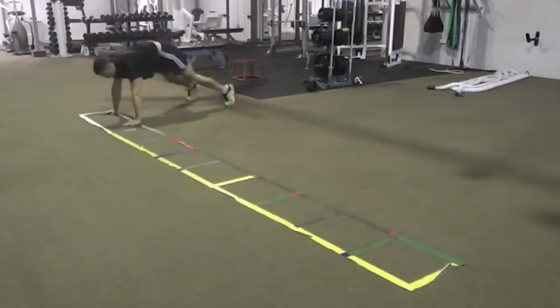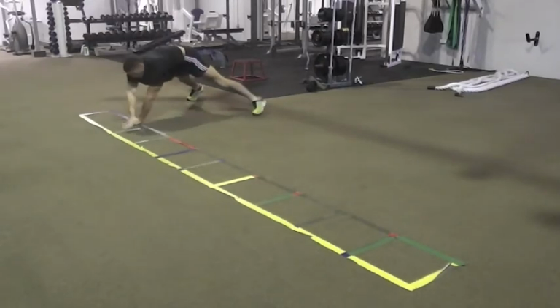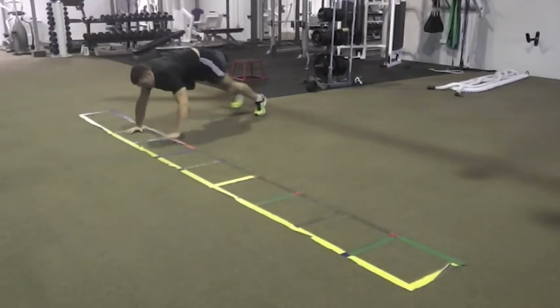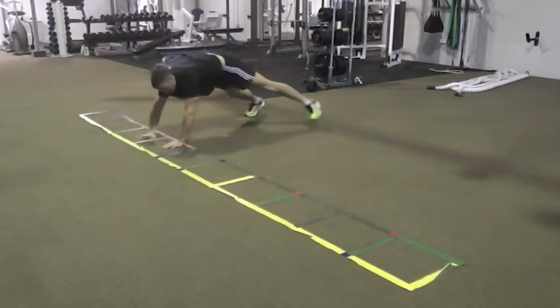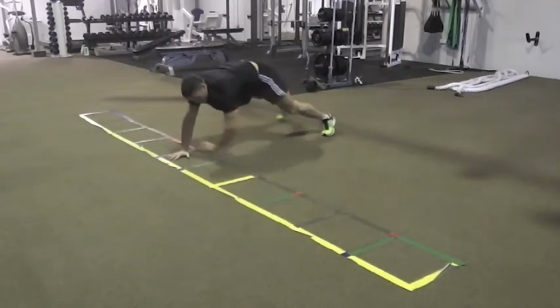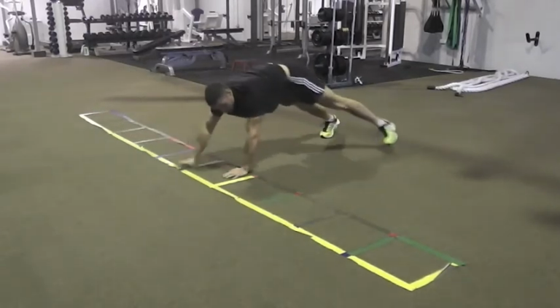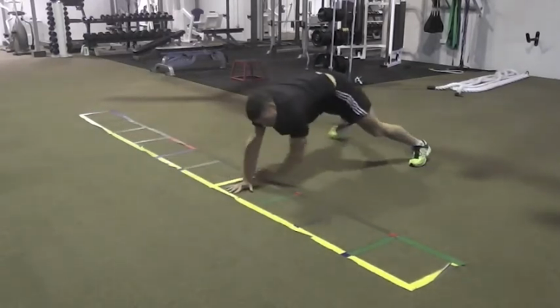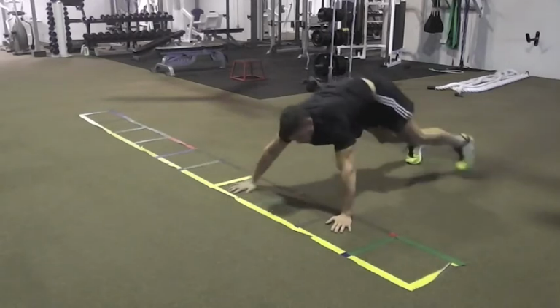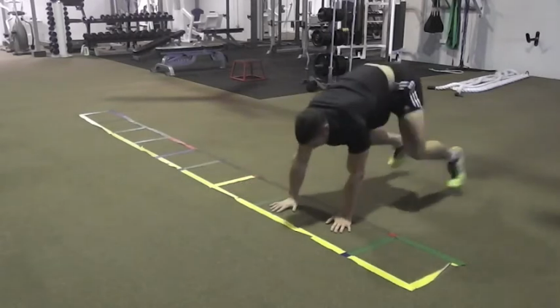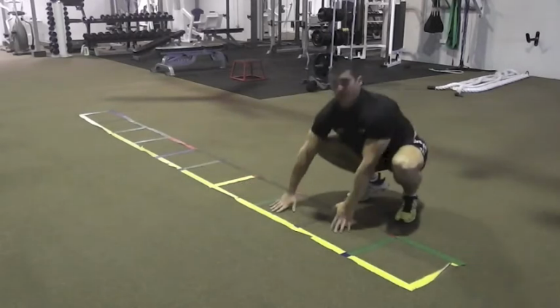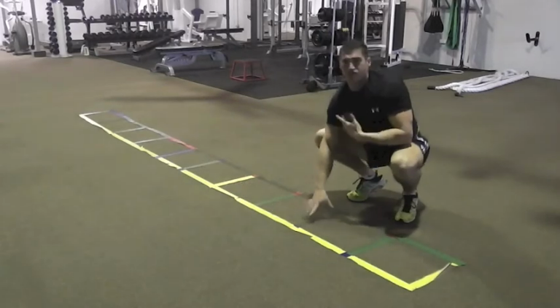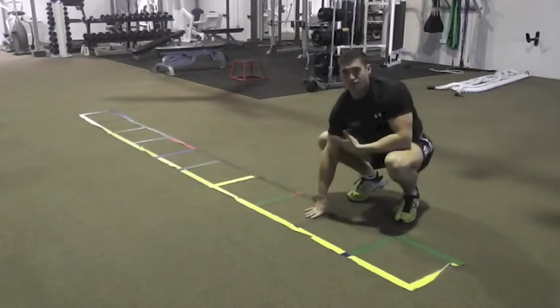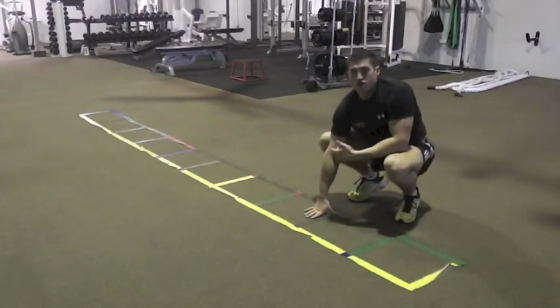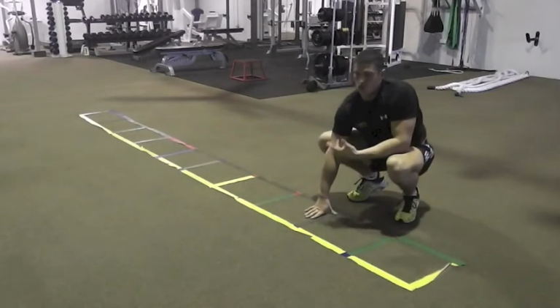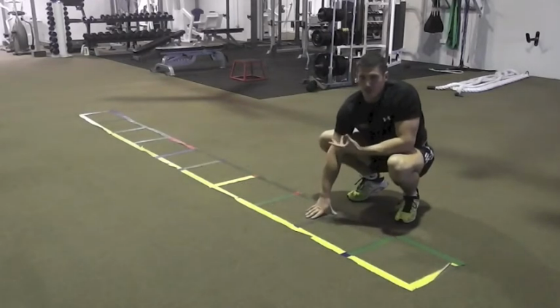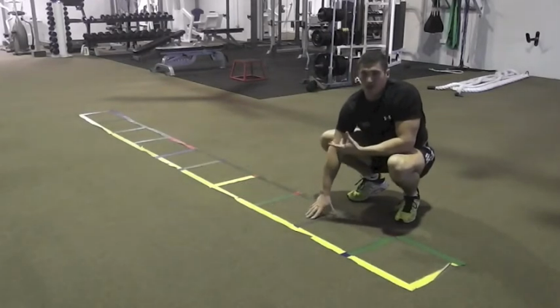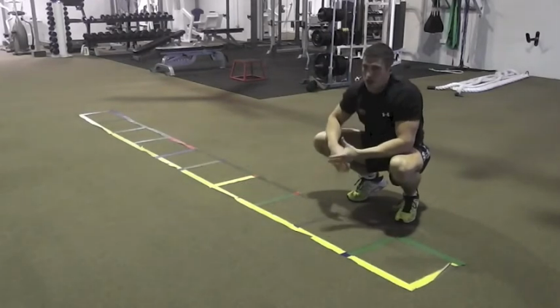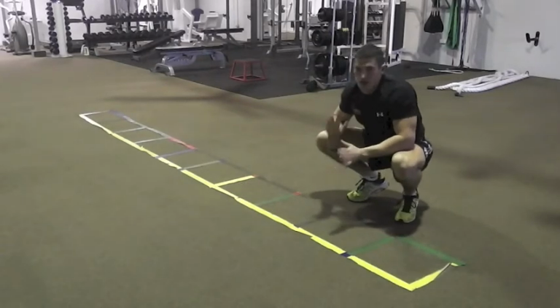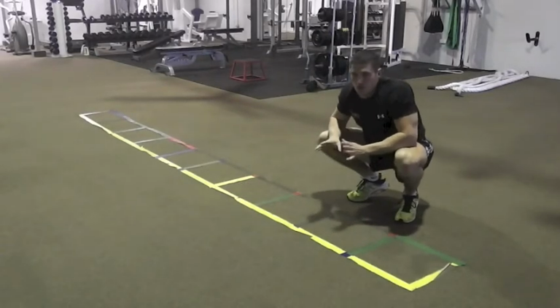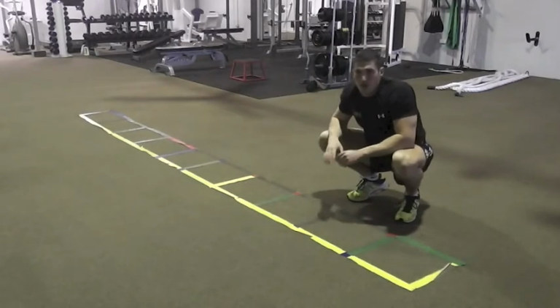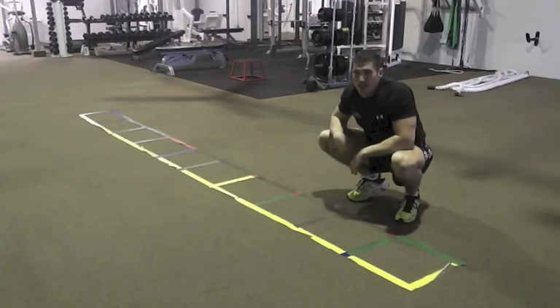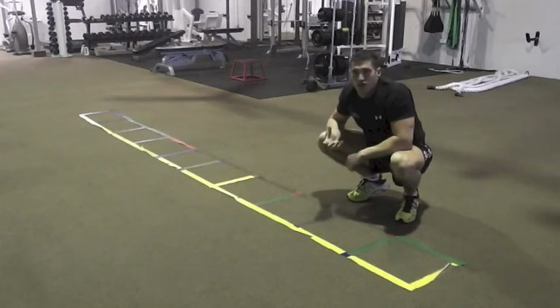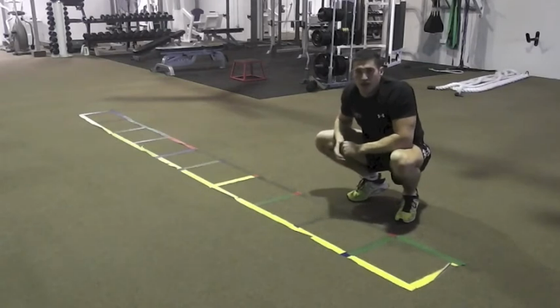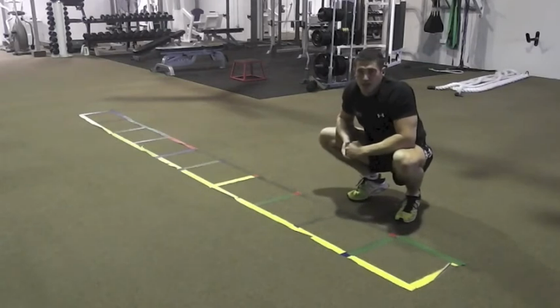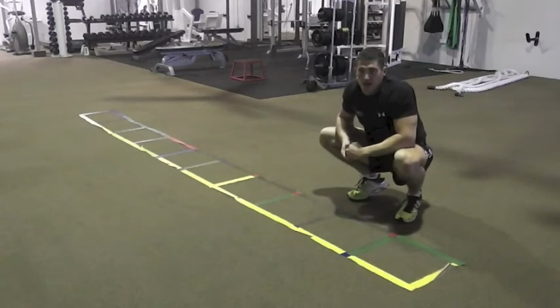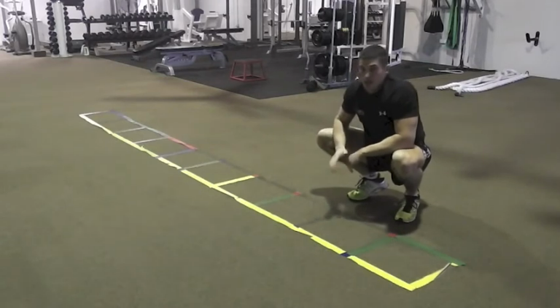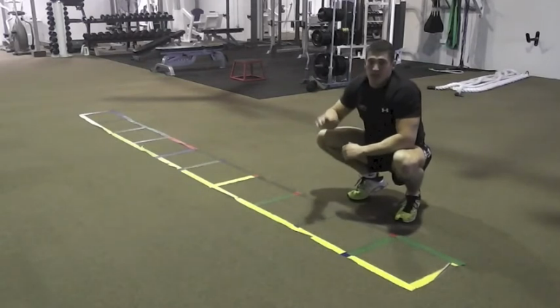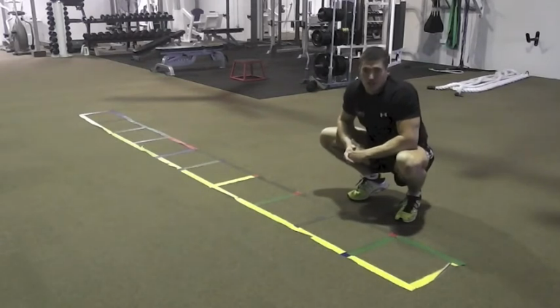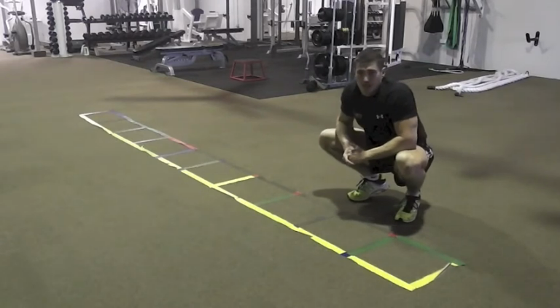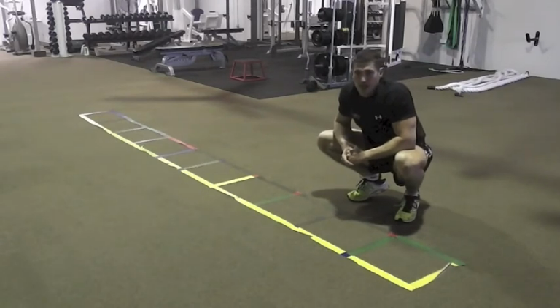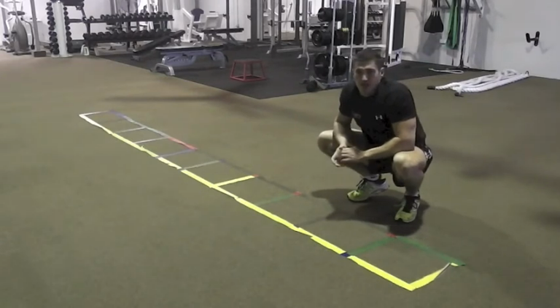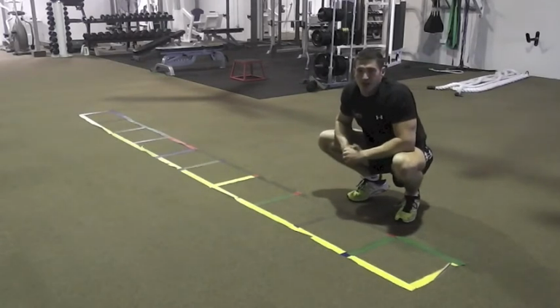Then back. Crawling is a really good thing to throw in — it's a full body workout and a really good way to keep the heart rate up. Thanks guys, give those a go and I'll see you tomorrow.